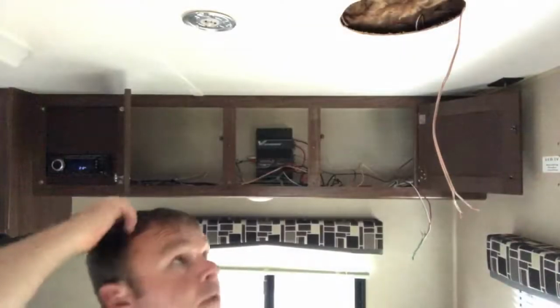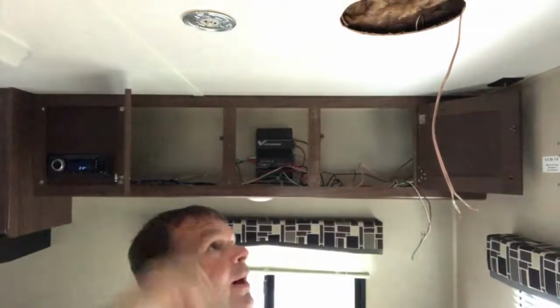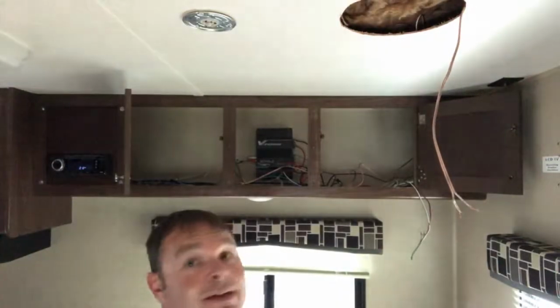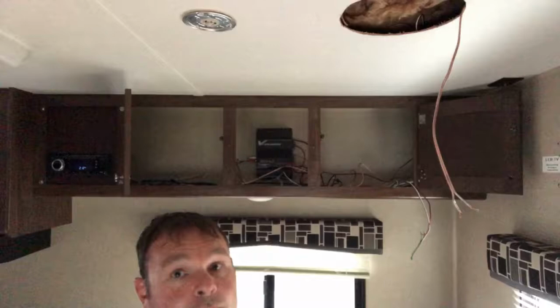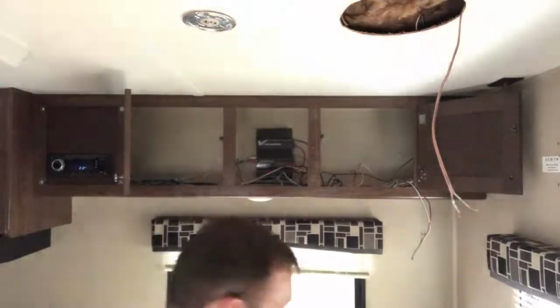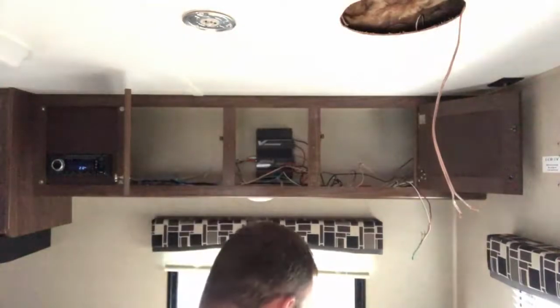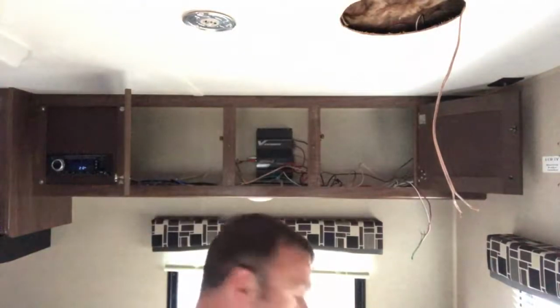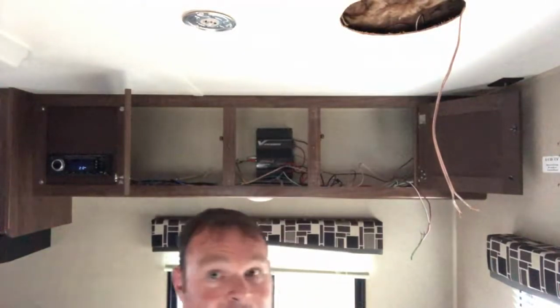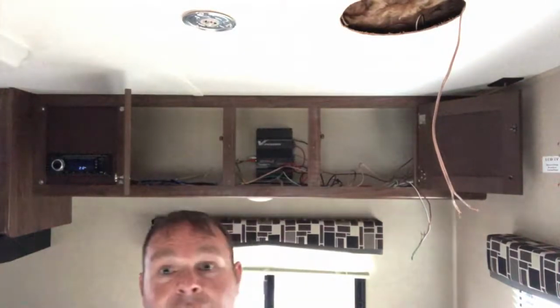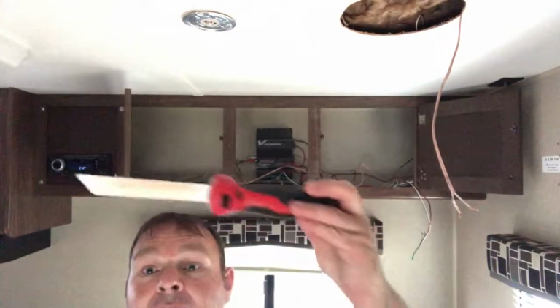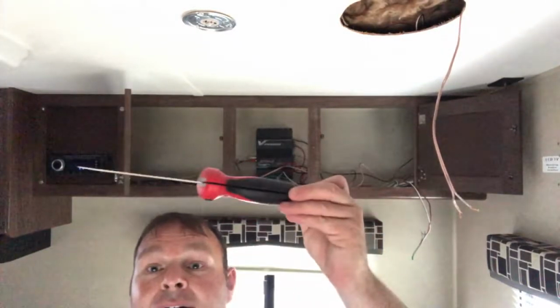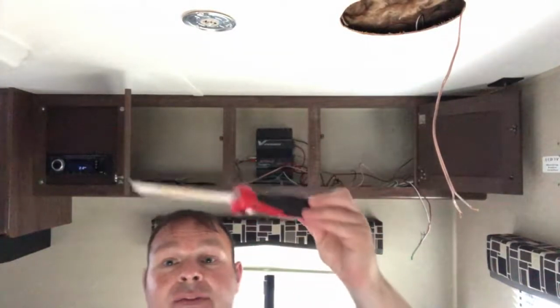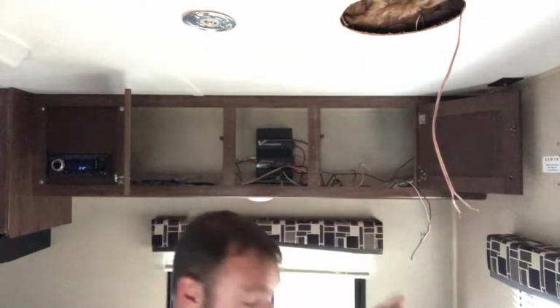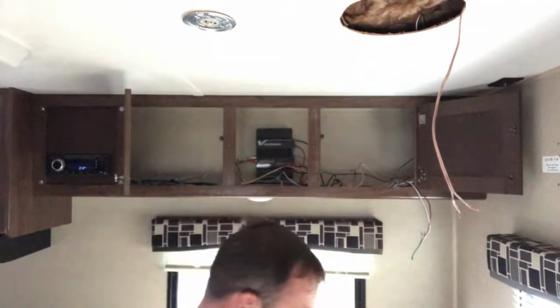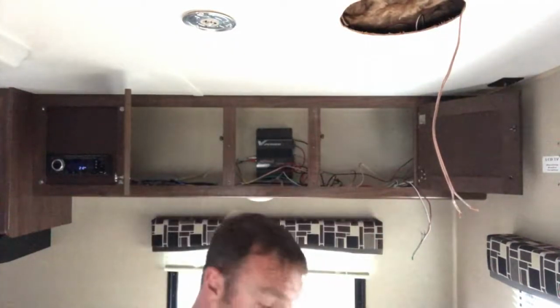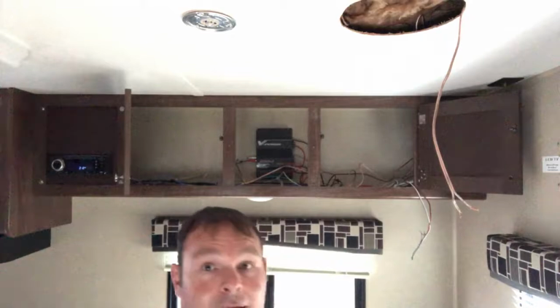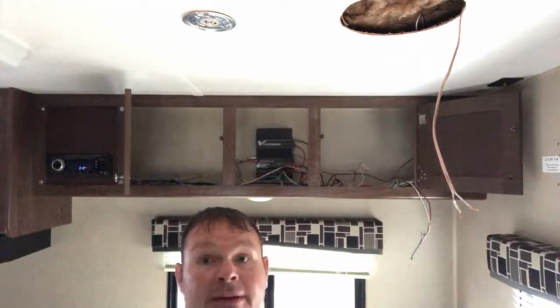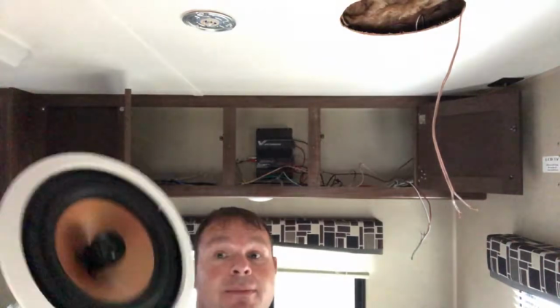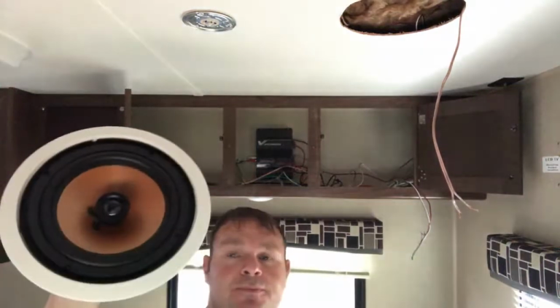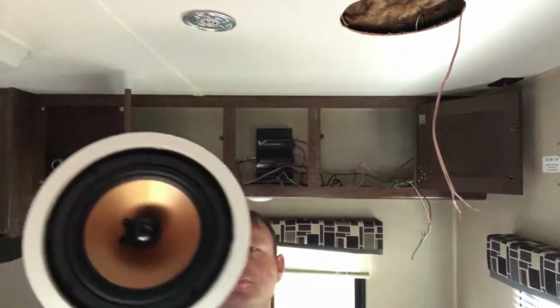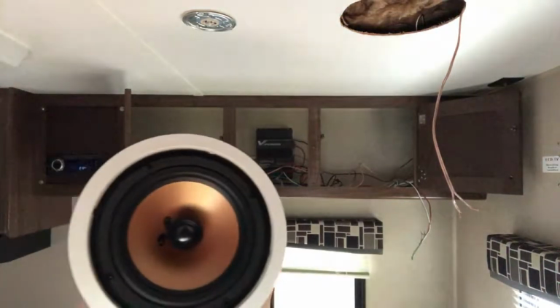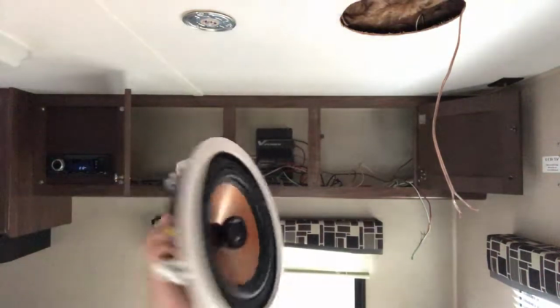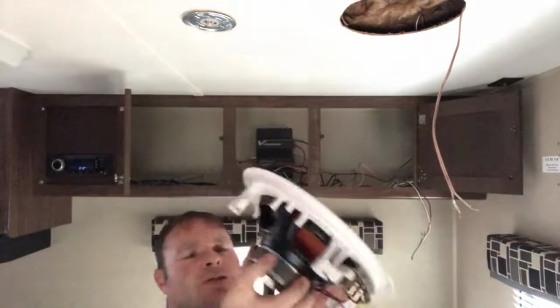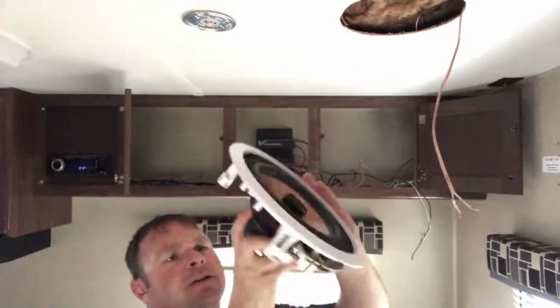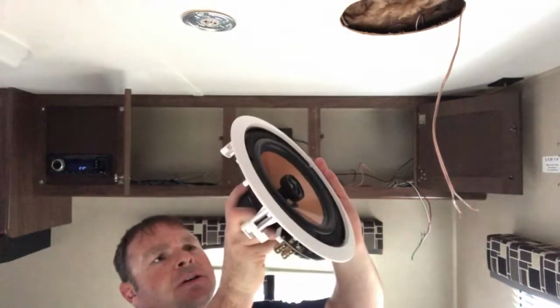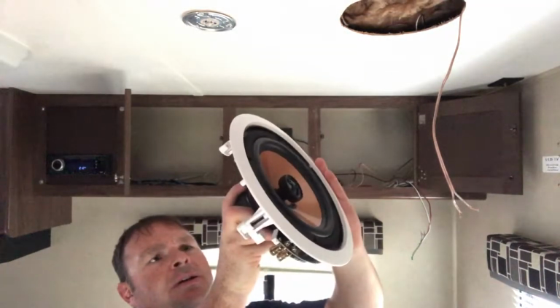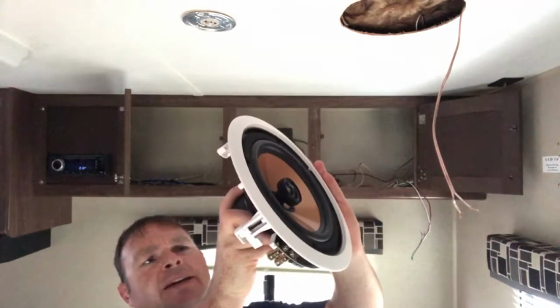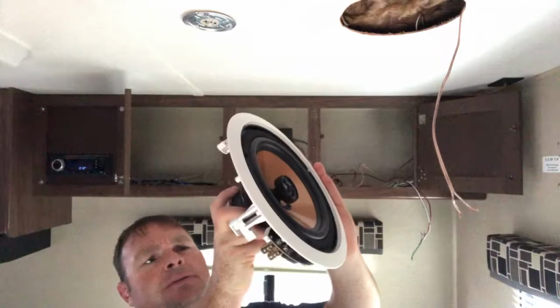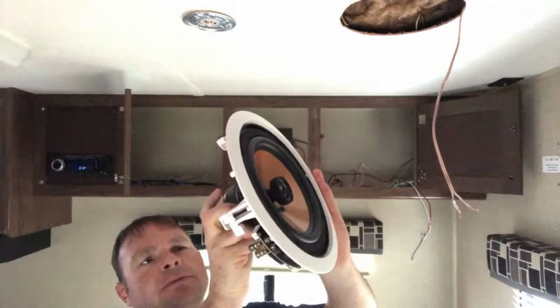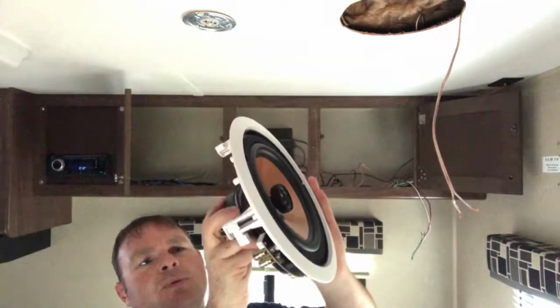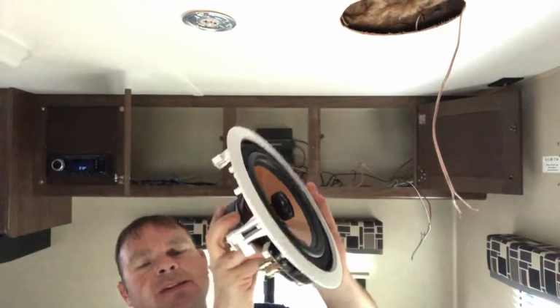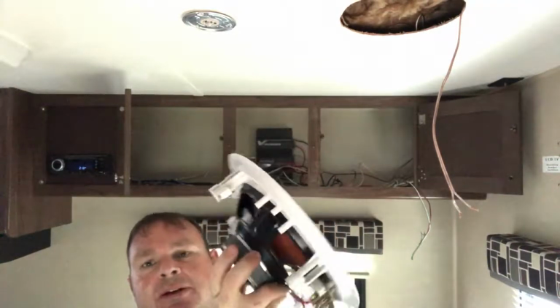No problems cutting the hole. Just used the template and a hand saw.